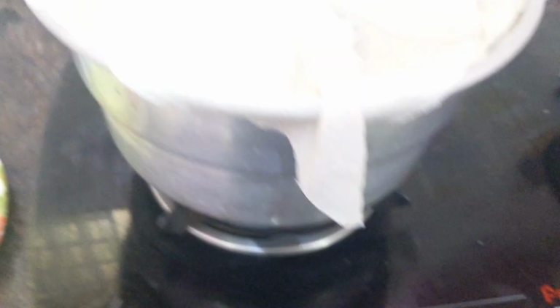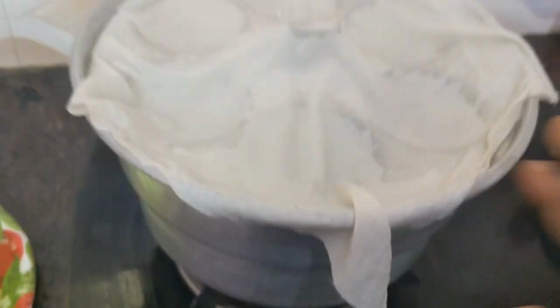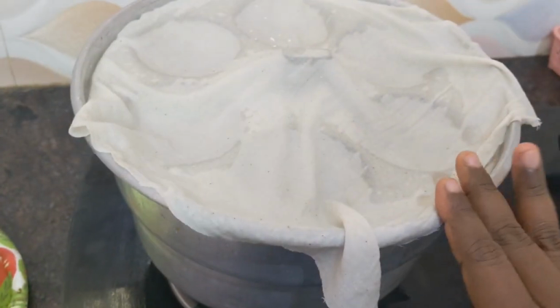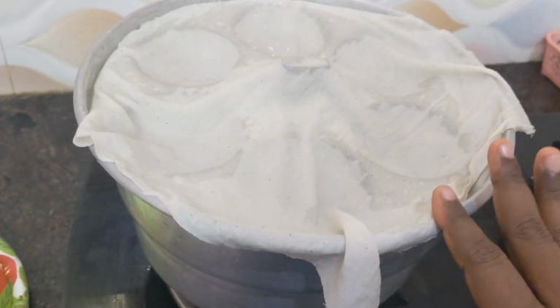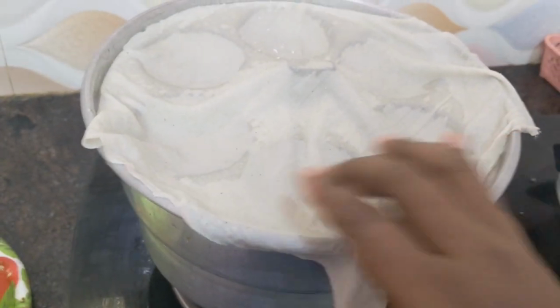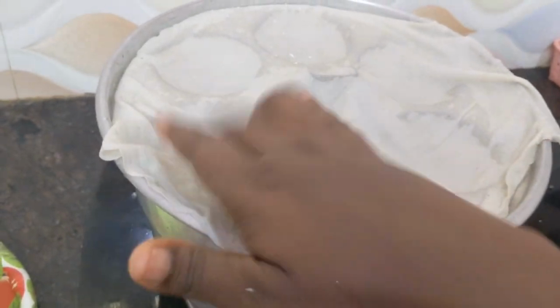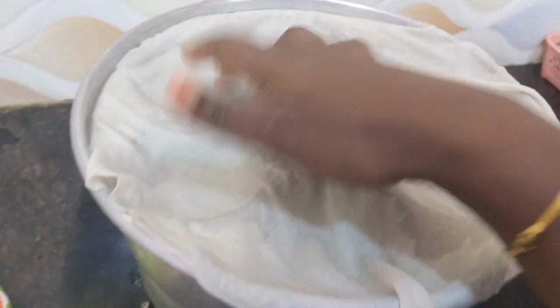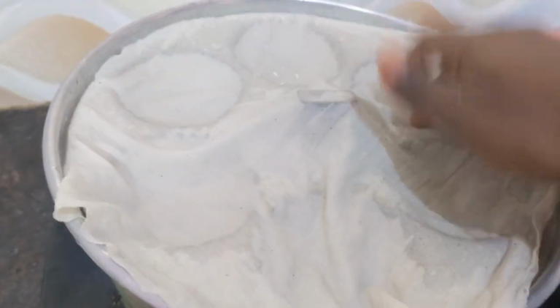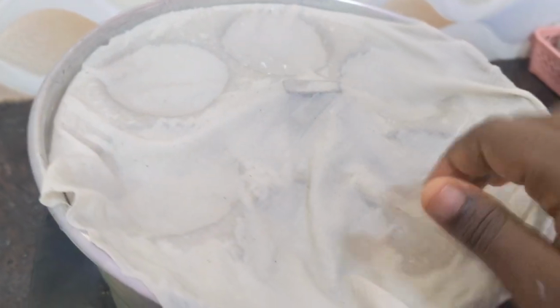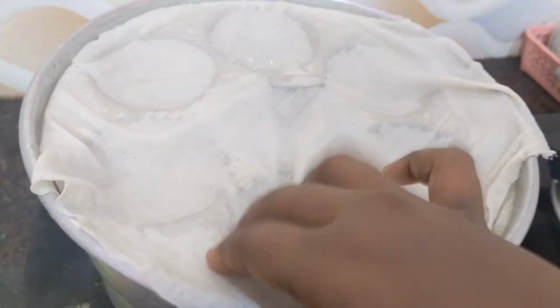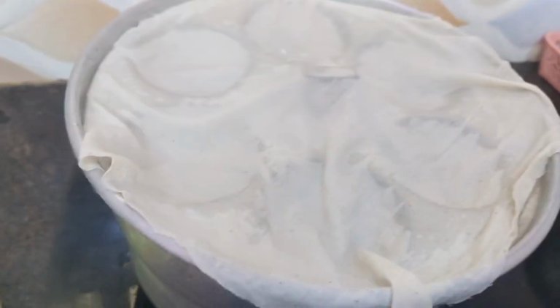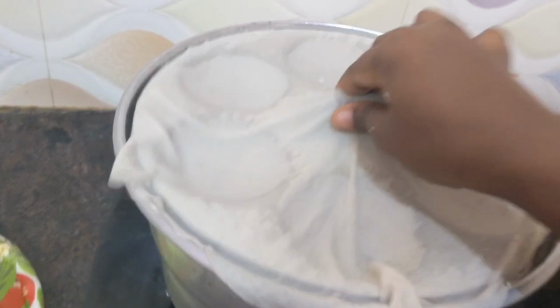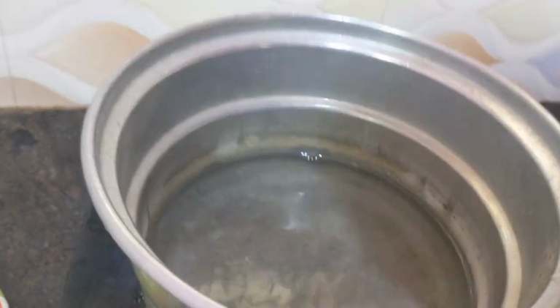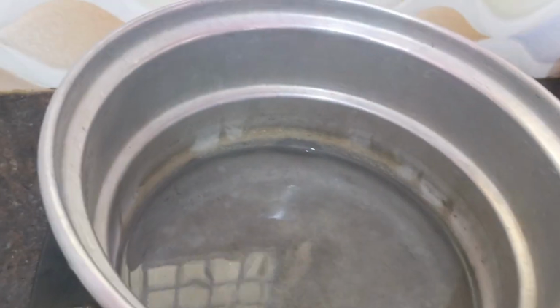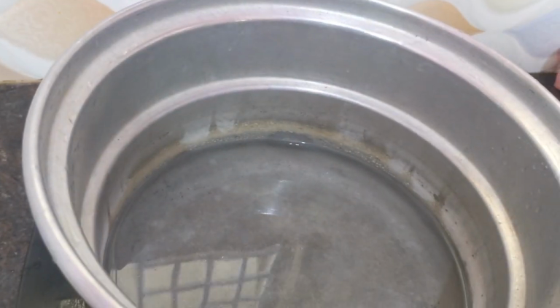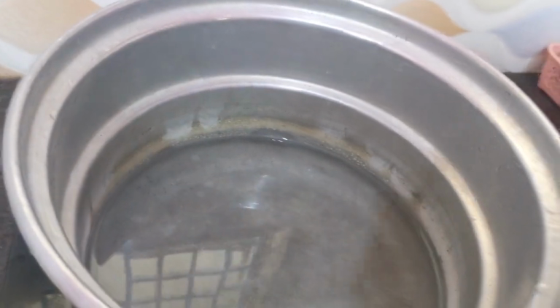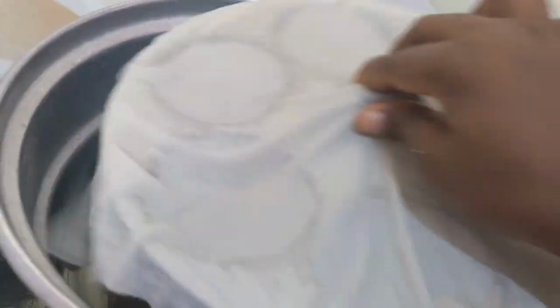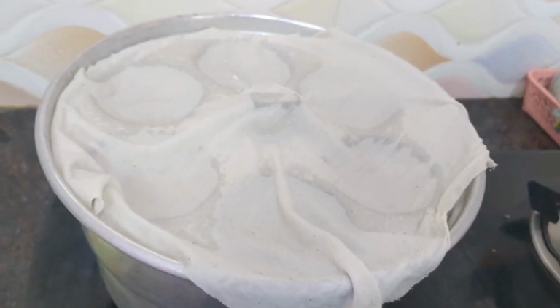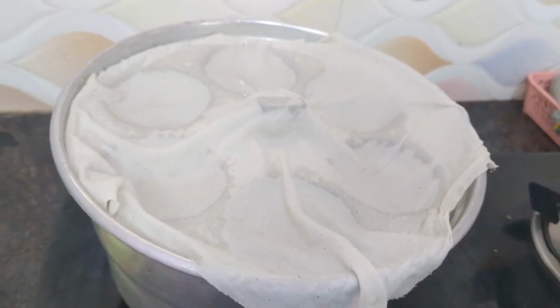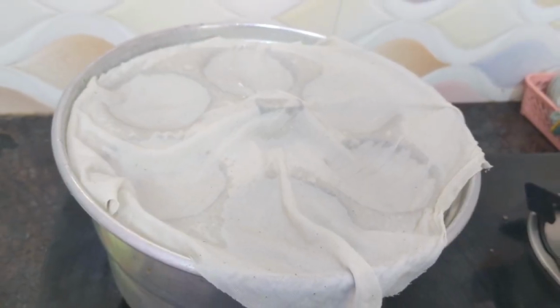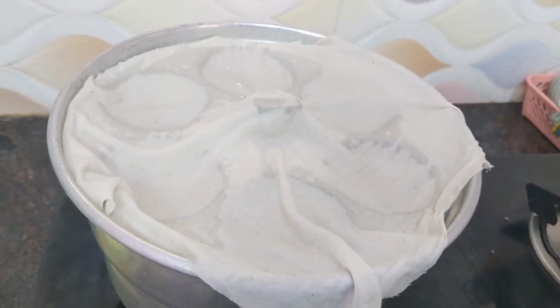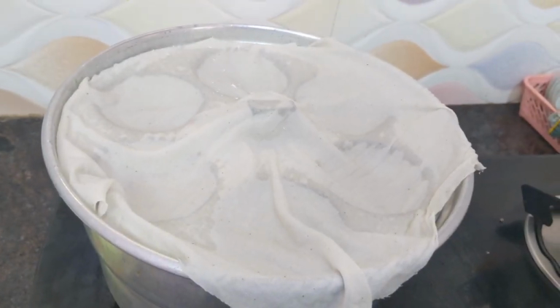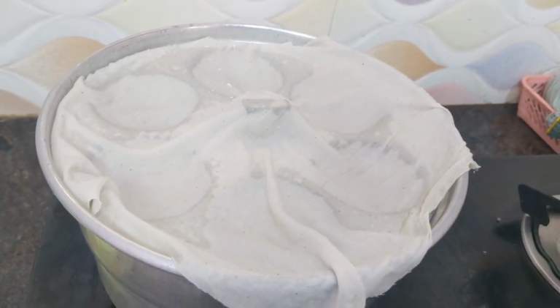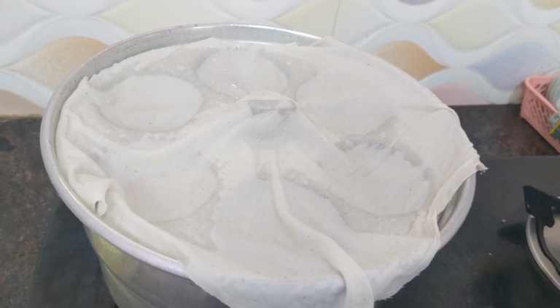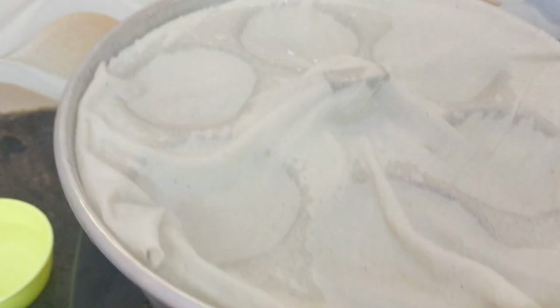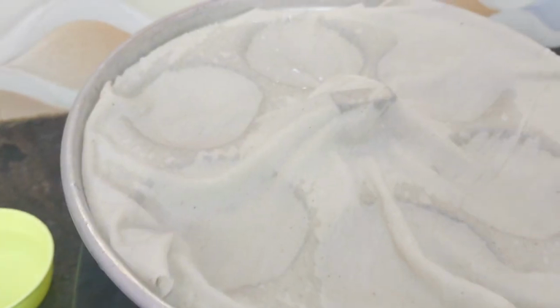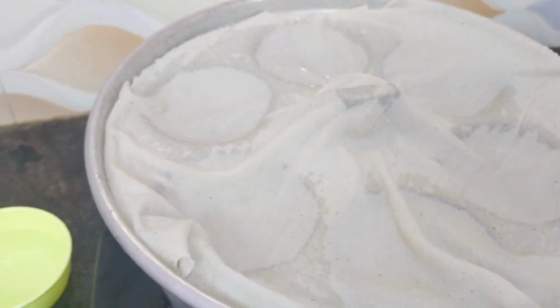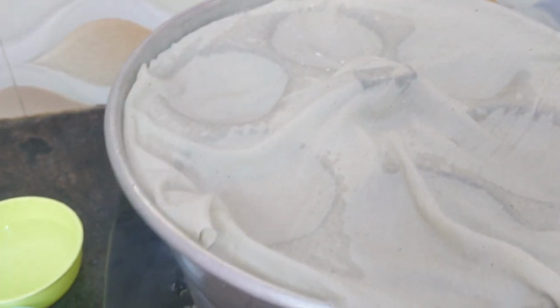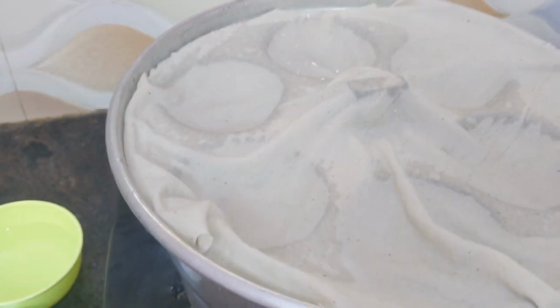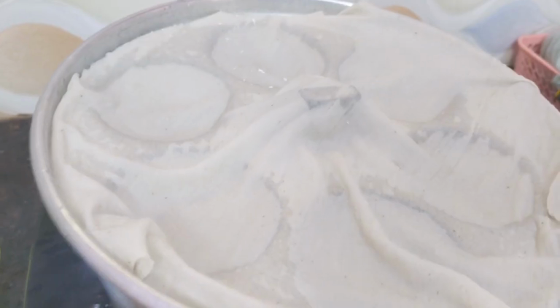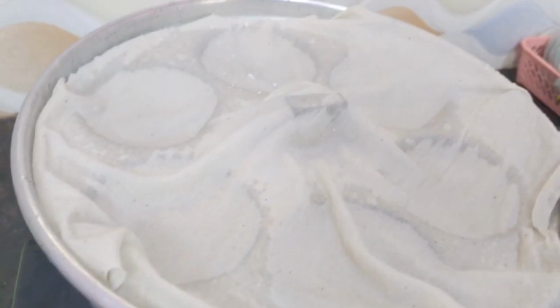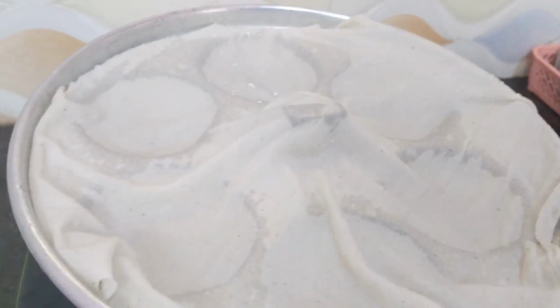I am using the steam idli maker vessel for this. Add some water and keep the plate on the vessel. Let it boil and let the water heat up.